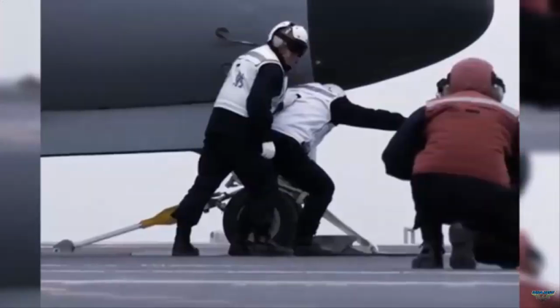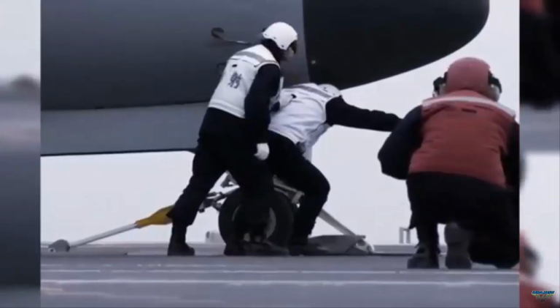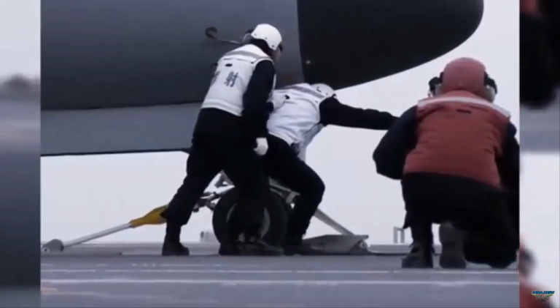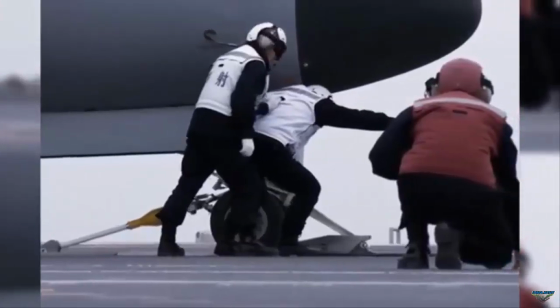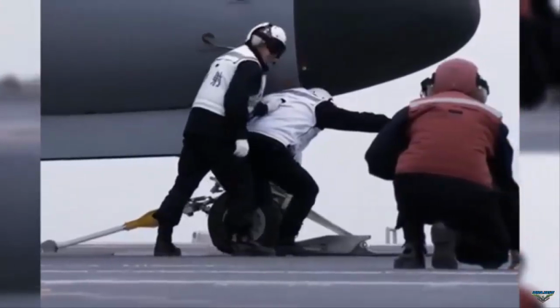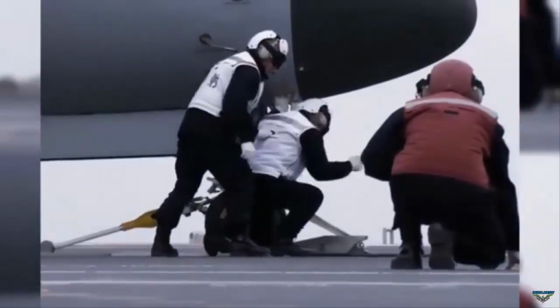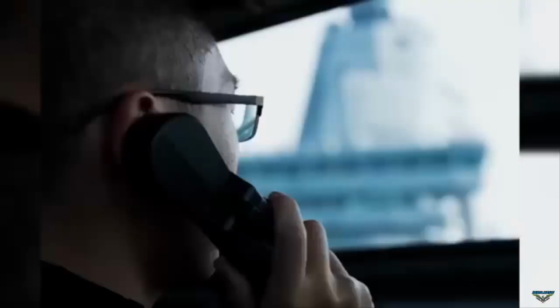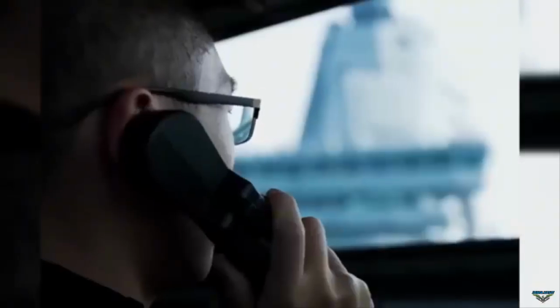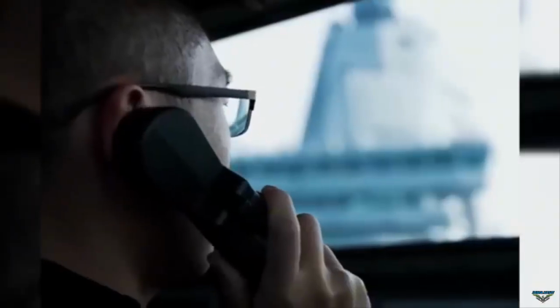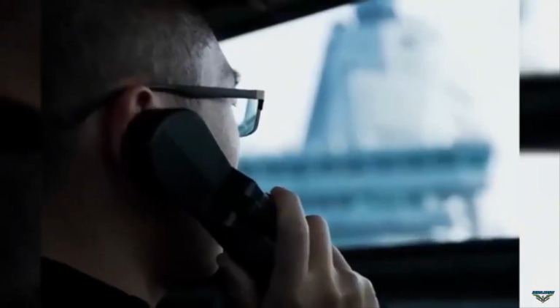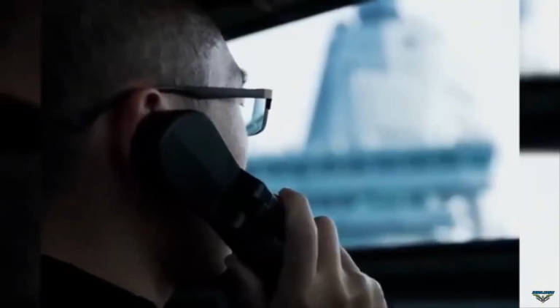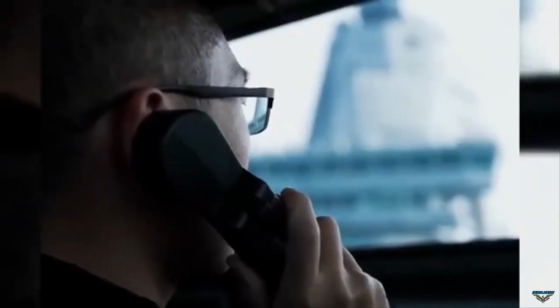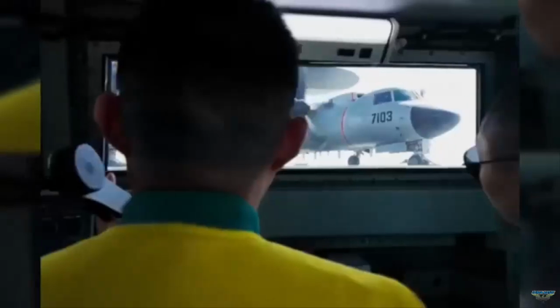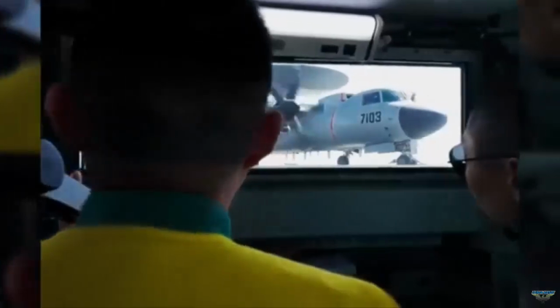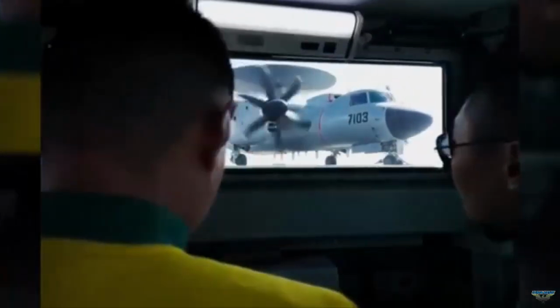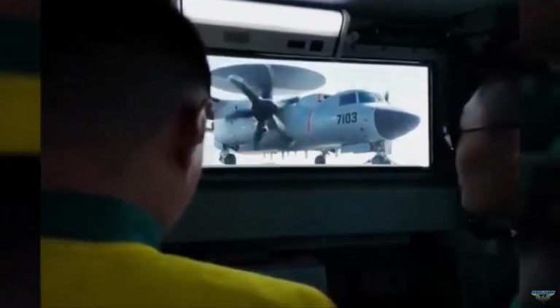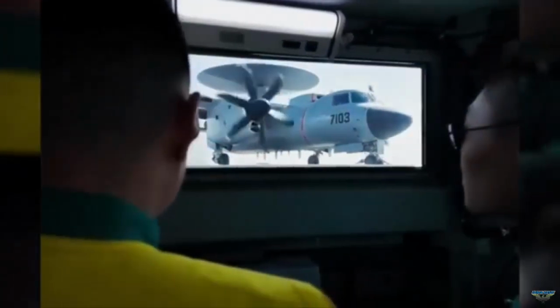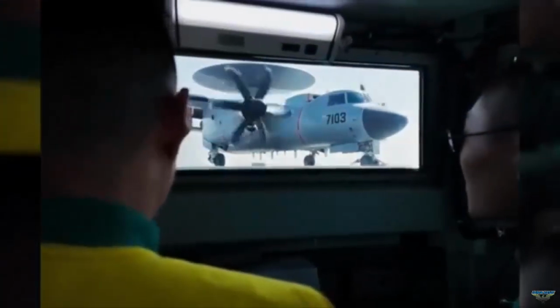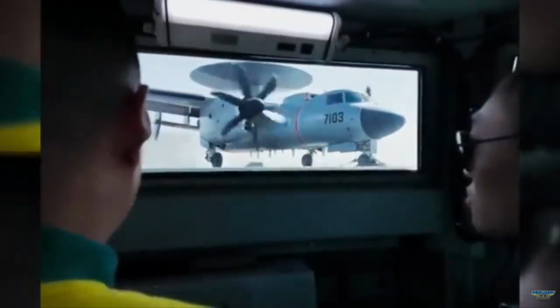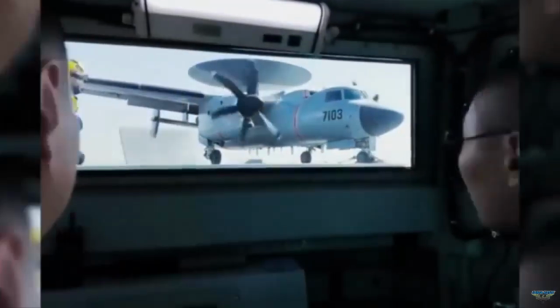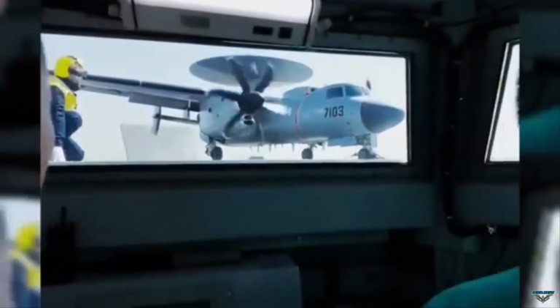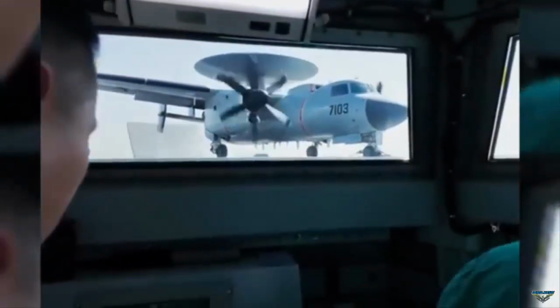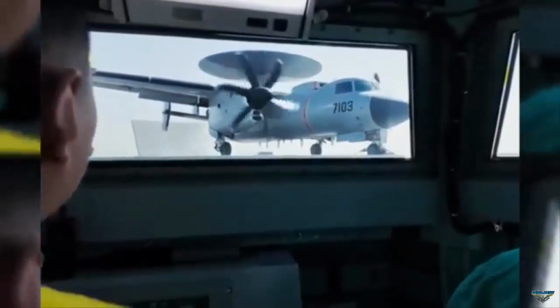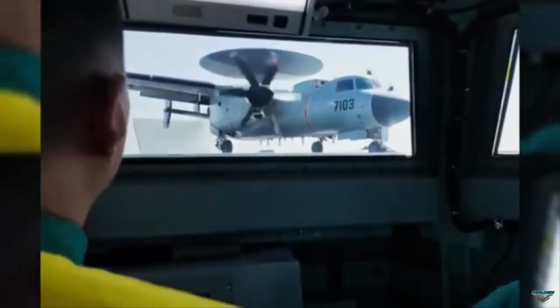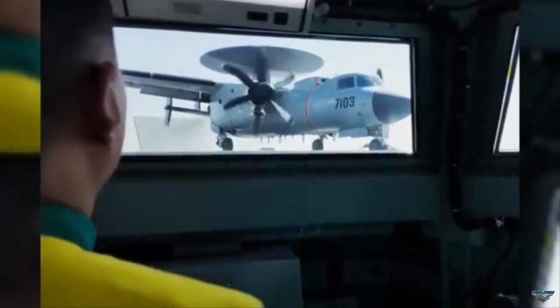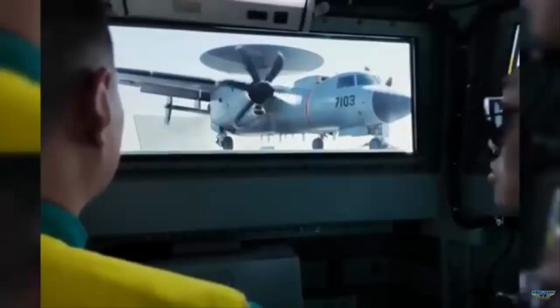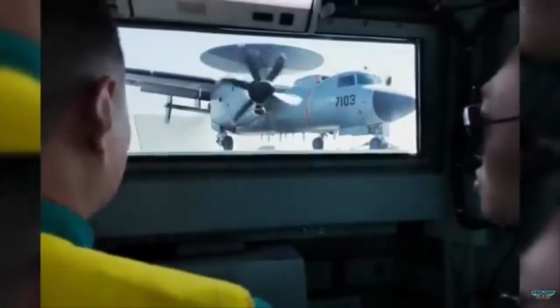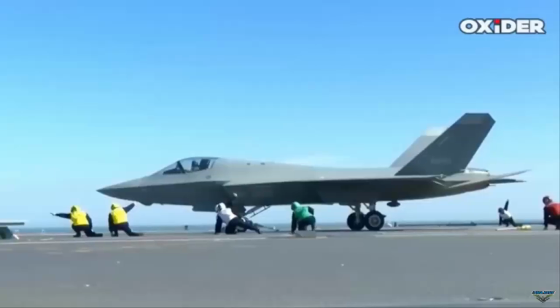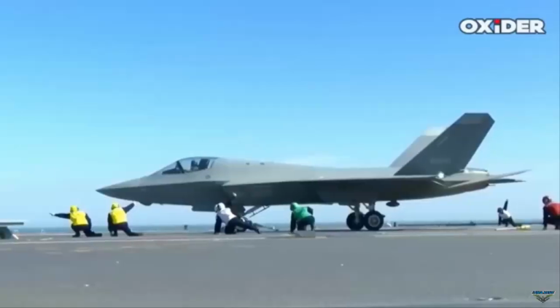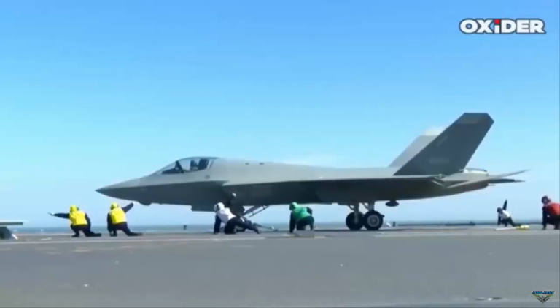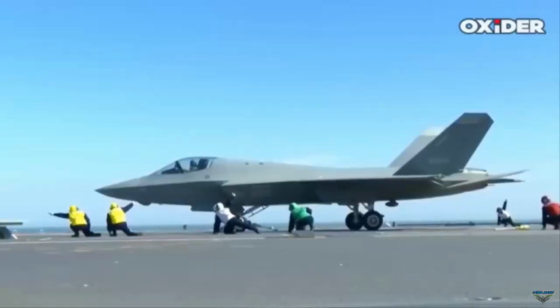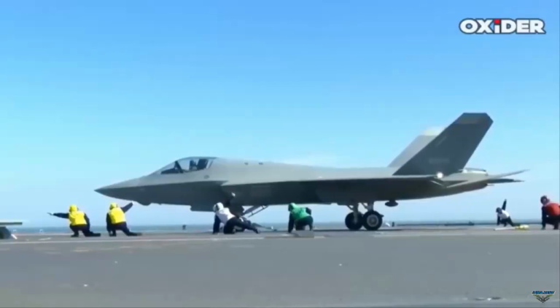These aircraft are launched into the air using an electromagnetic catapult system, popularly known as CATOBAR — Catapult Assisted Takeoff But Arrested Recovery, or Catapult Assisted Takeoff Barrier Arrested Recovery.